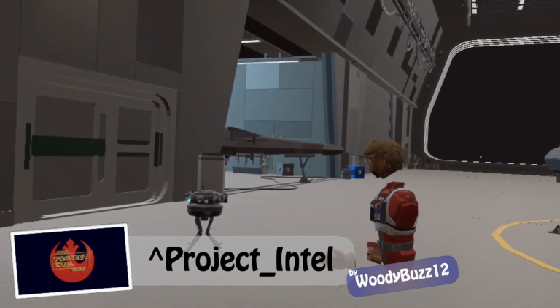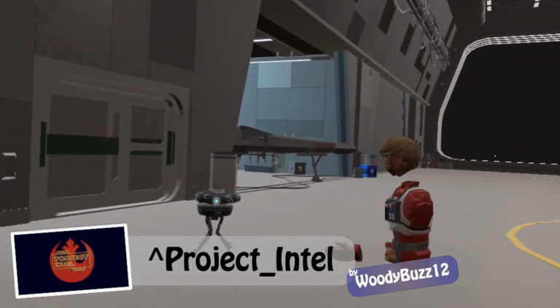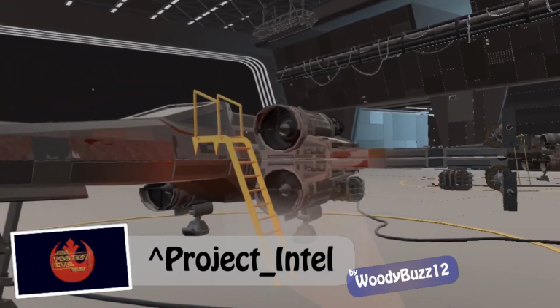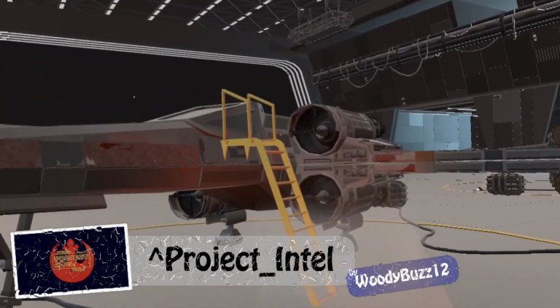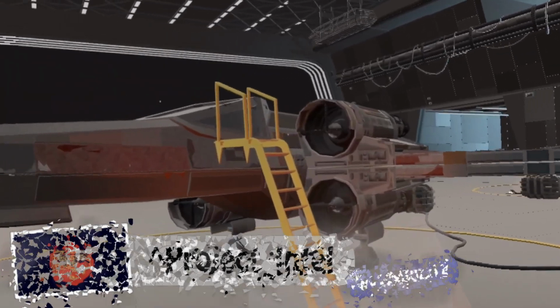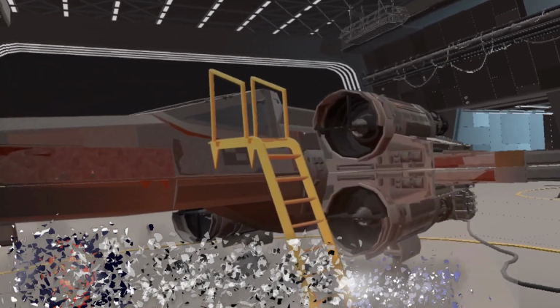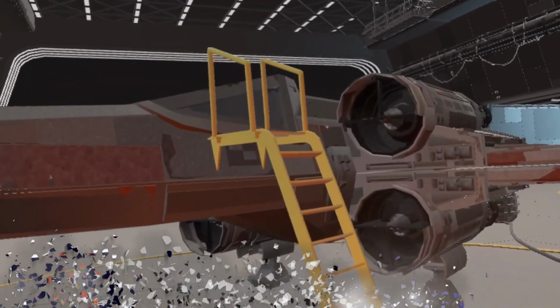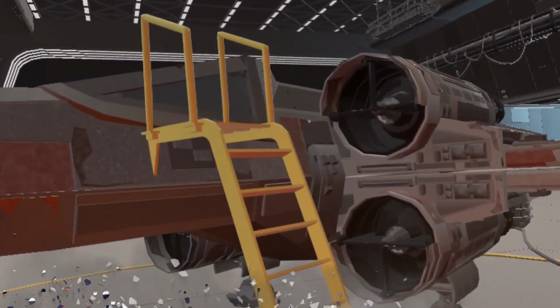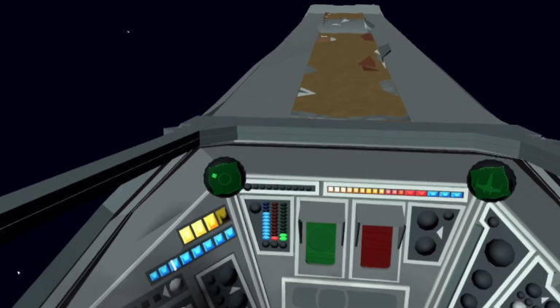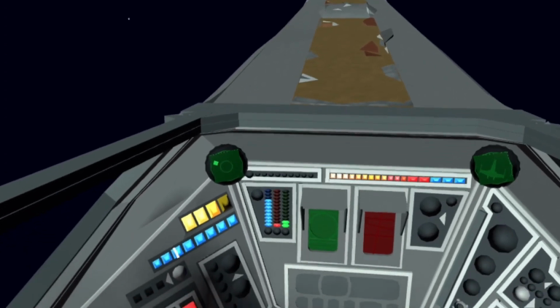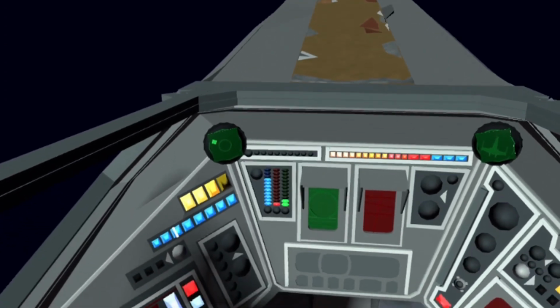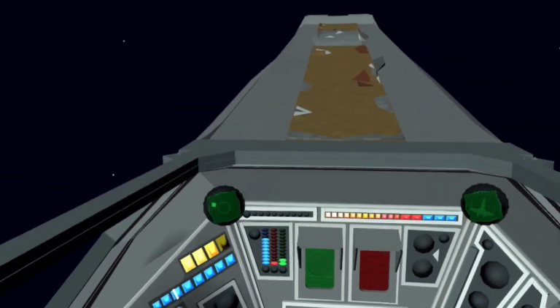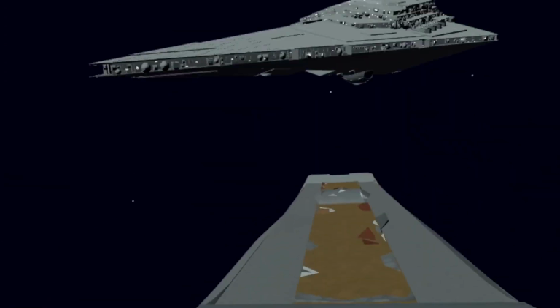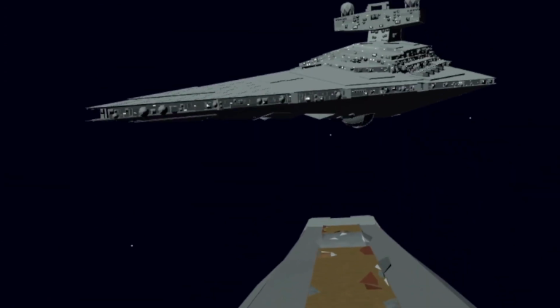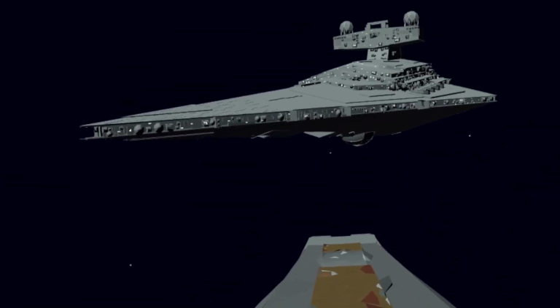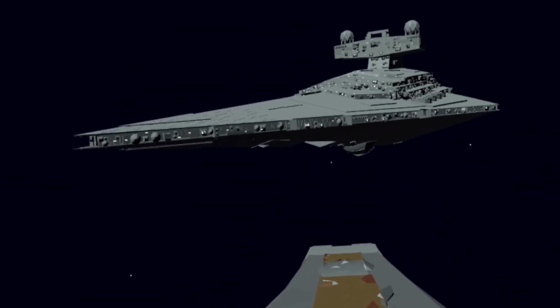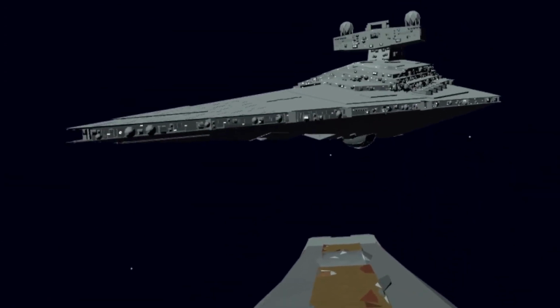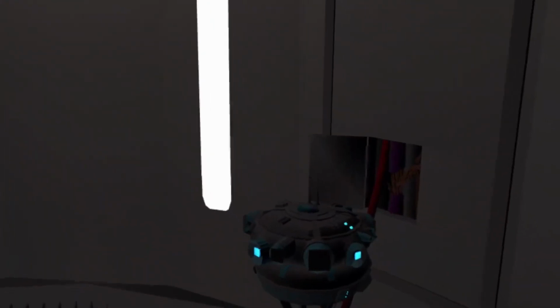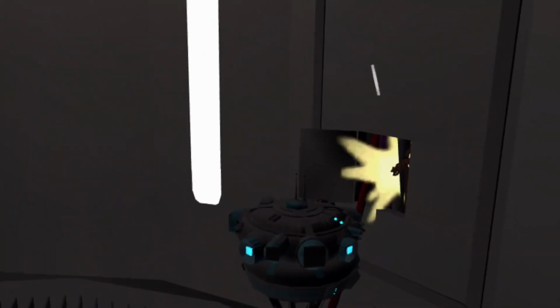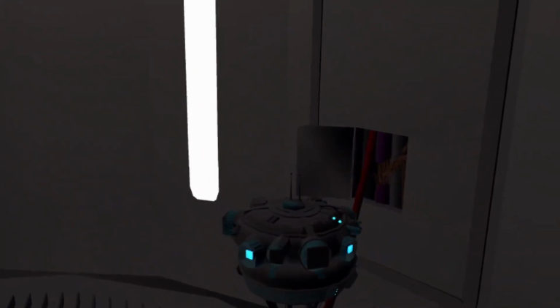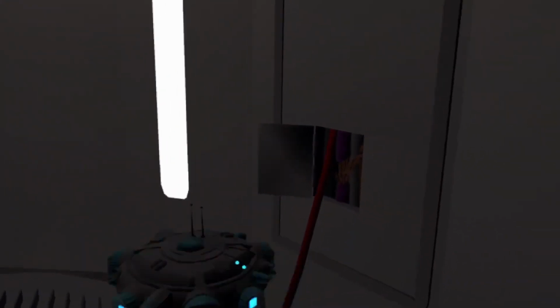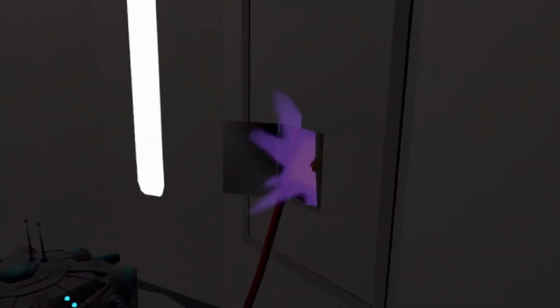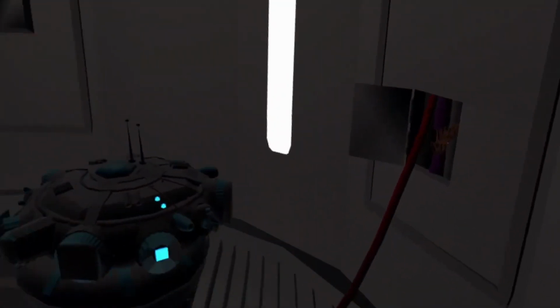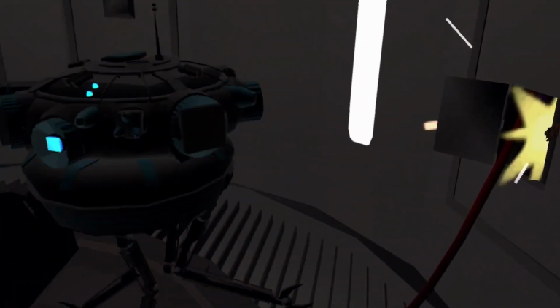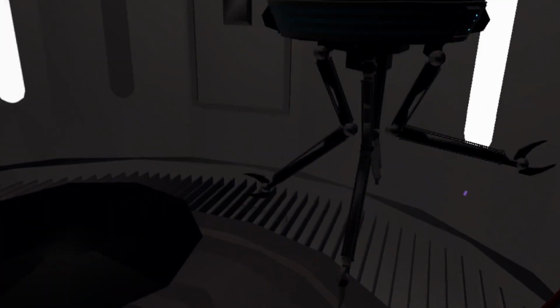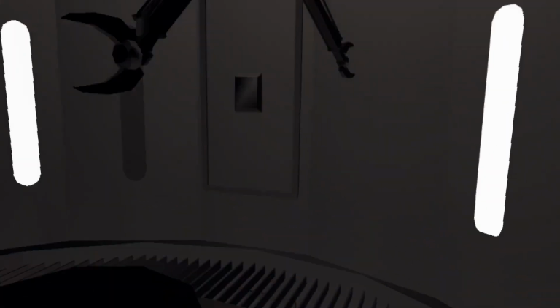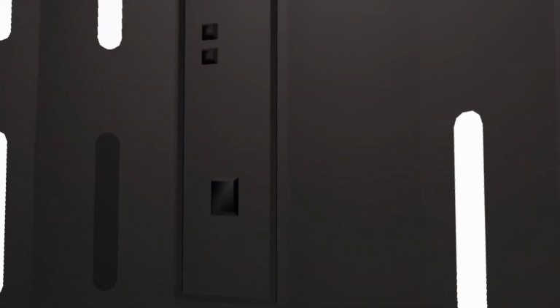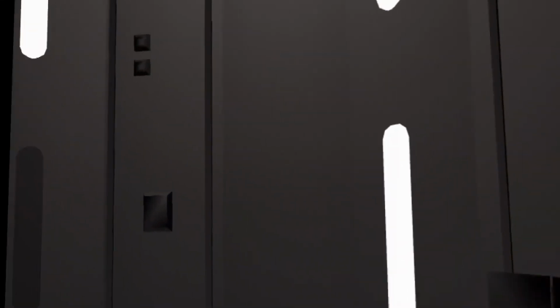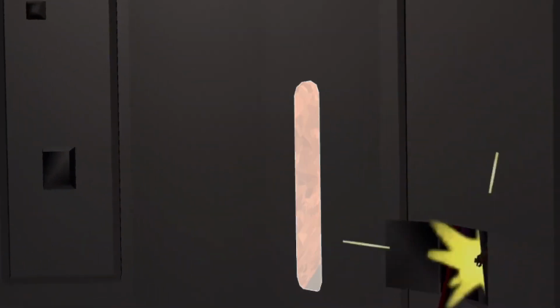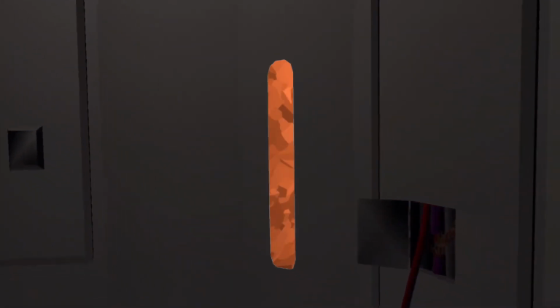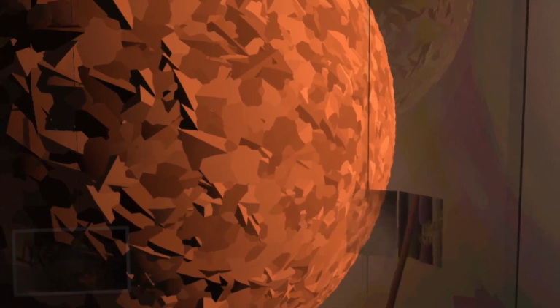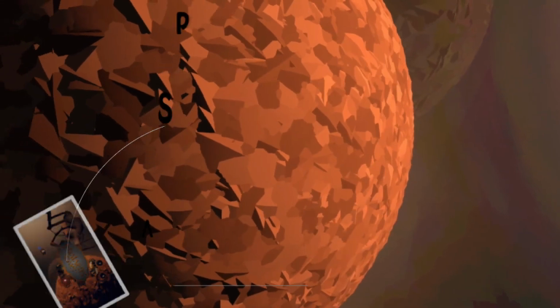Project Intel takes place in the Star Wars universe. Your mission is to infiltrate and destroy a Star Destroyer that was once owned by Darth Vader, and the whole thing is fully voice narrated.